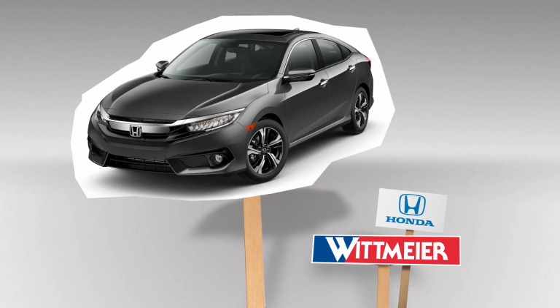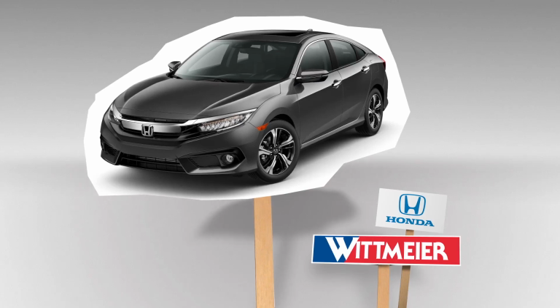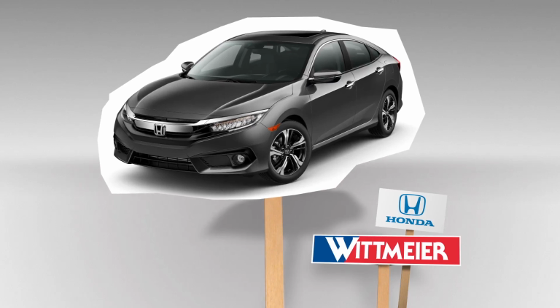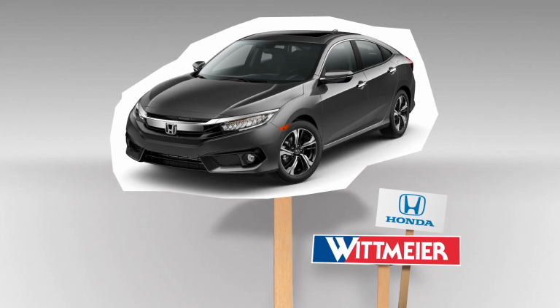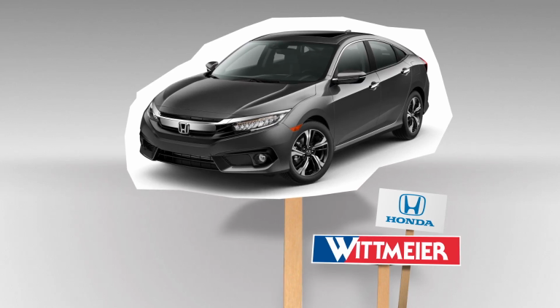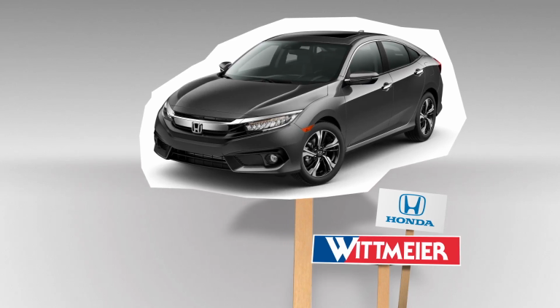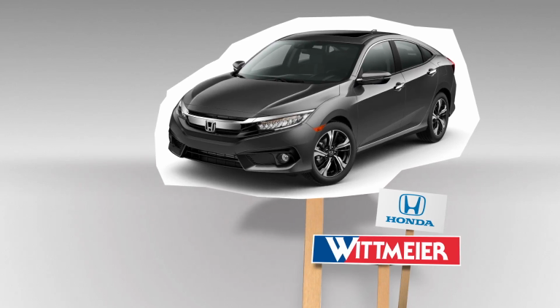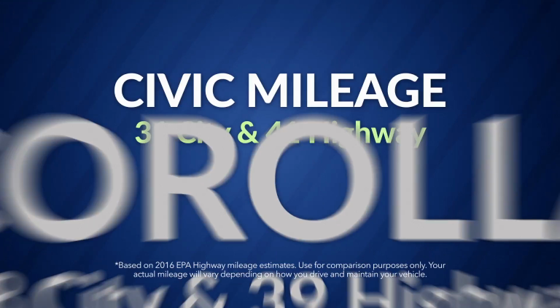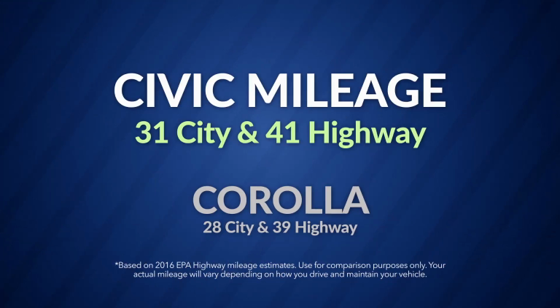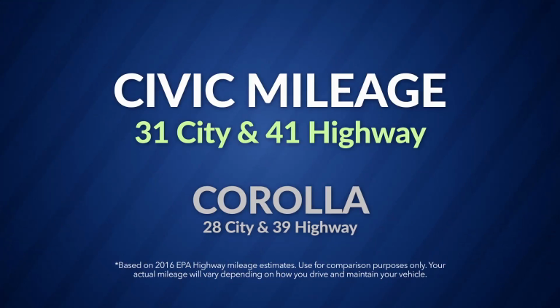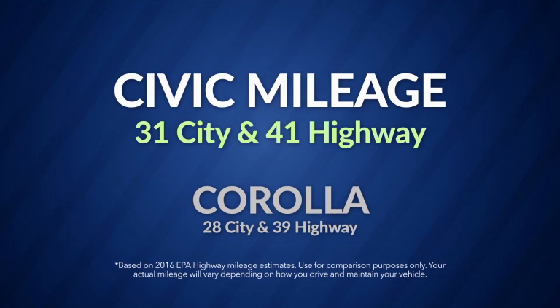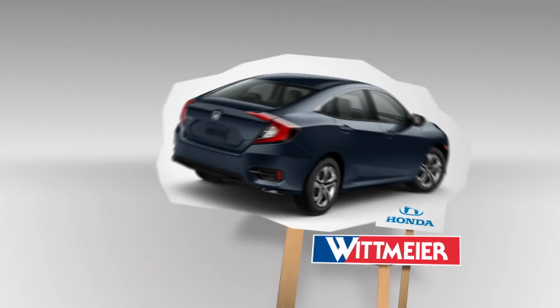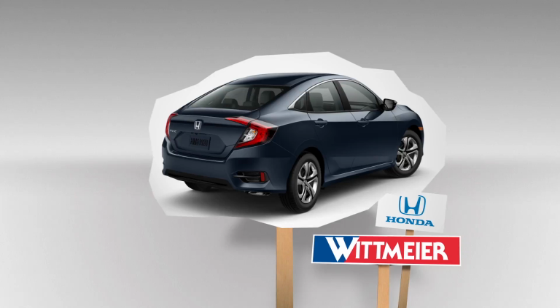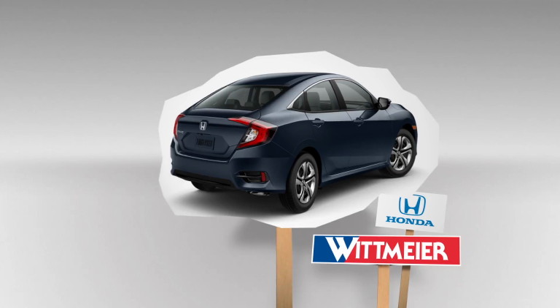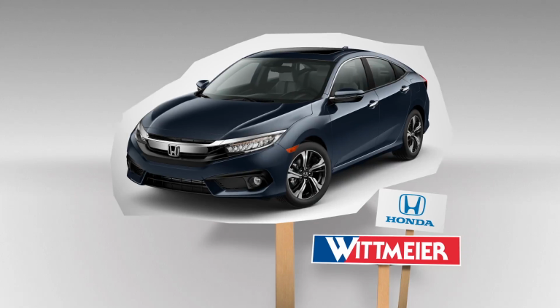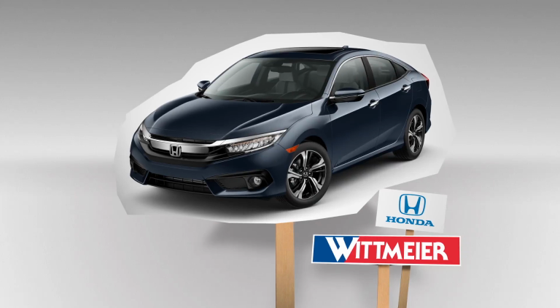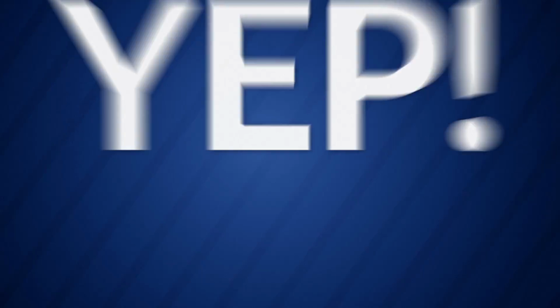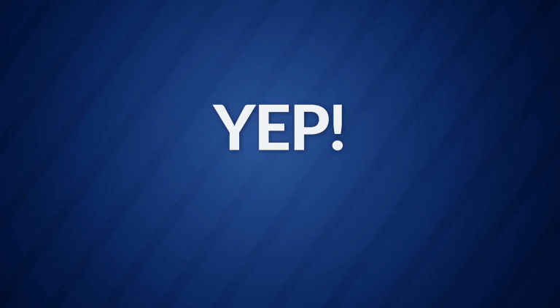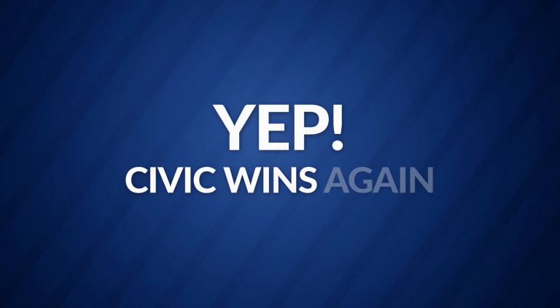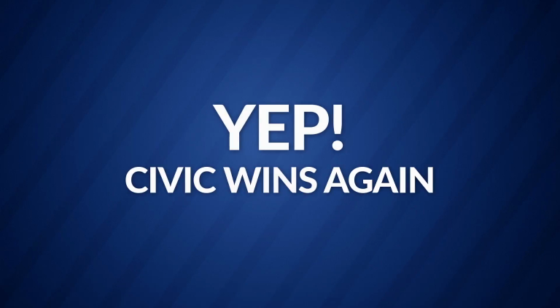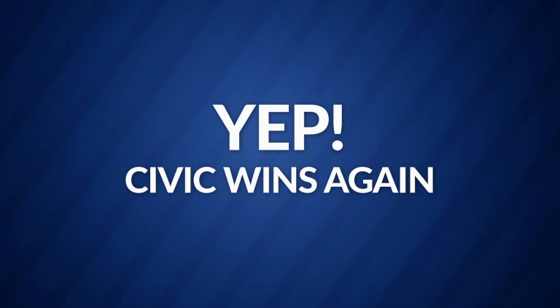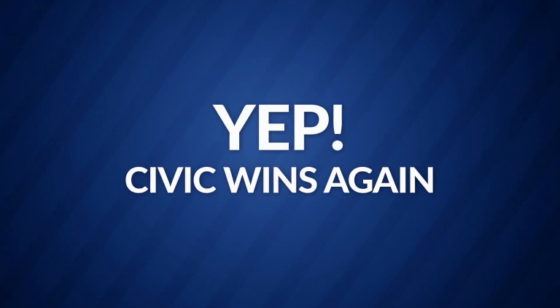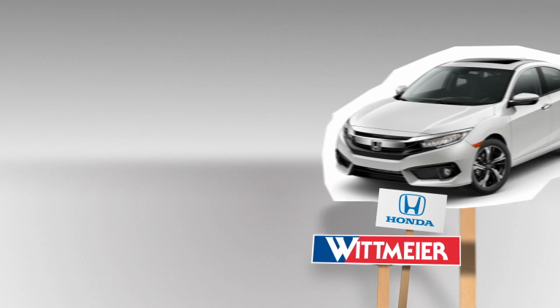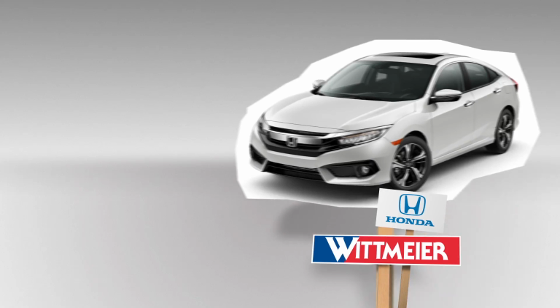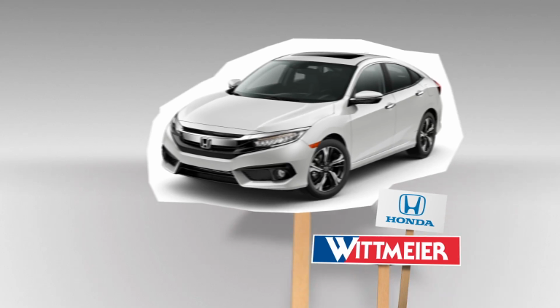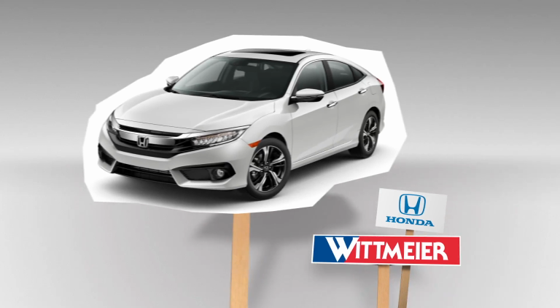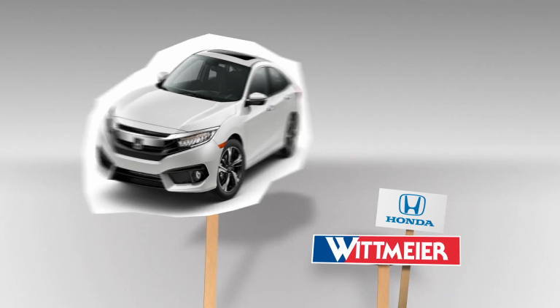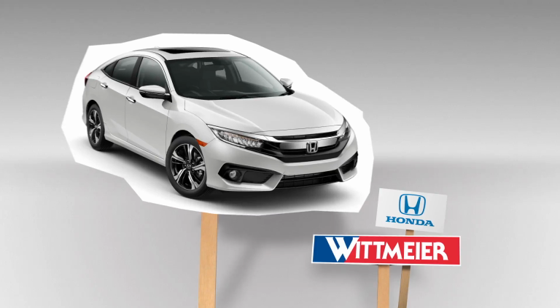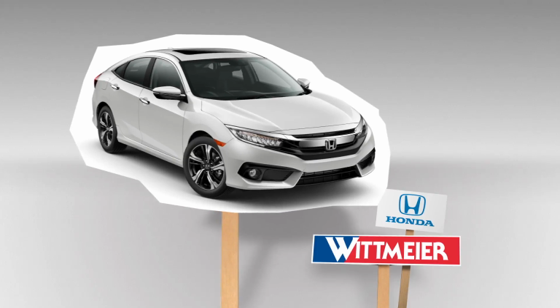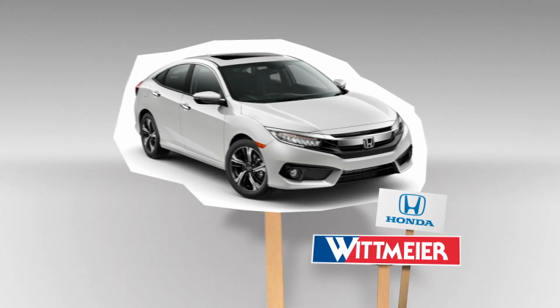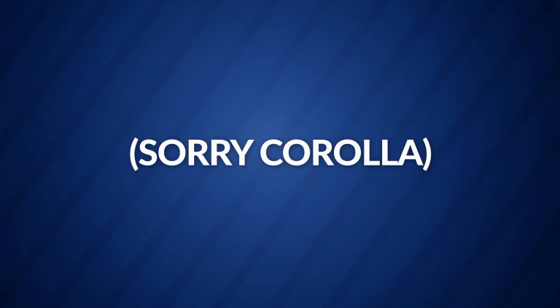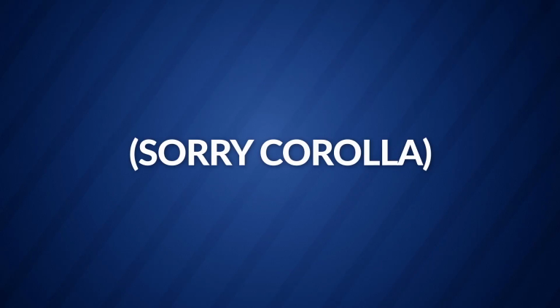Does the Civic win in both city and highway mileage? Yep. How about more cargo space and headroom? Civic wins again. The Civic comes standard with four-wheel disc brakes for safety. Sorry, Corolla.